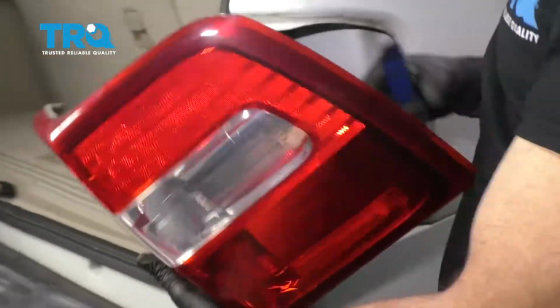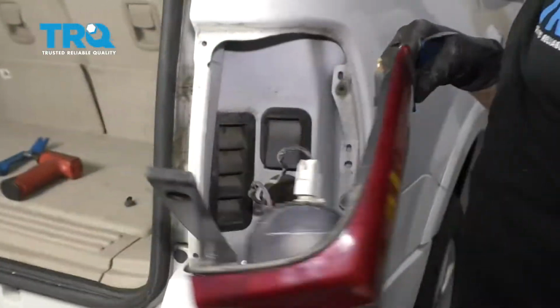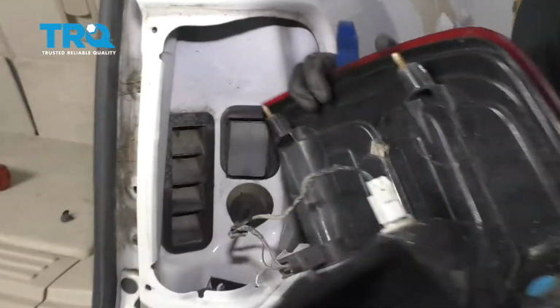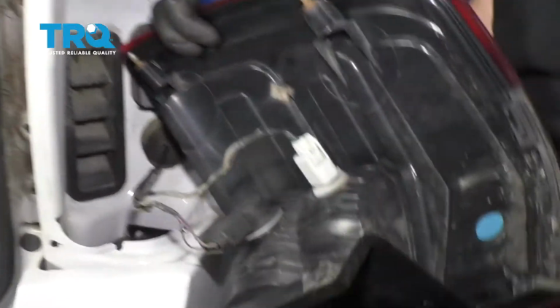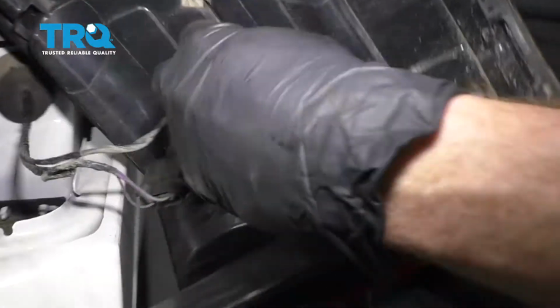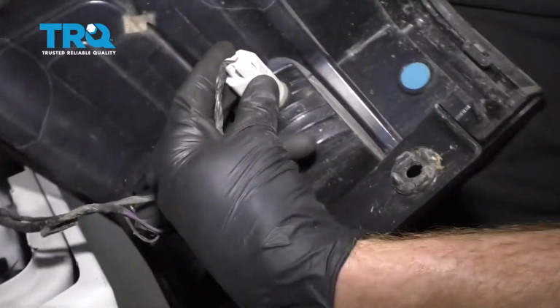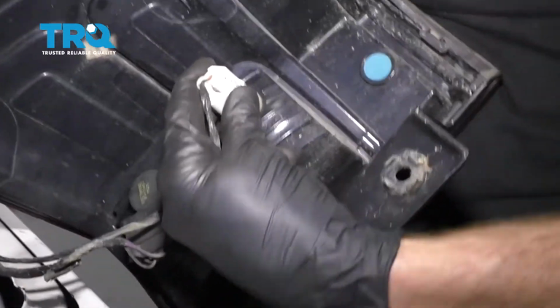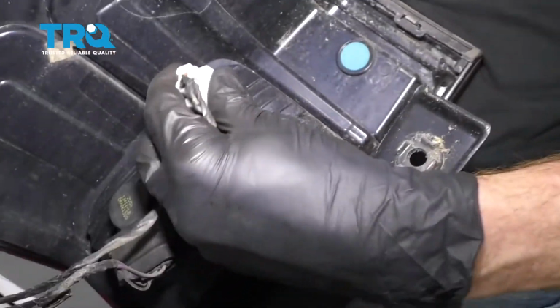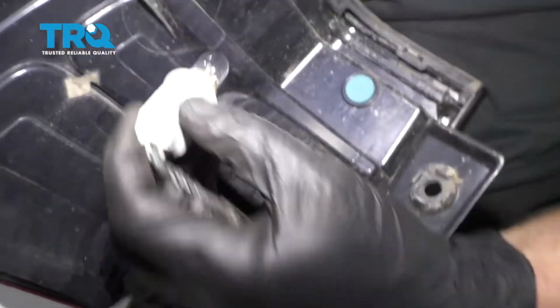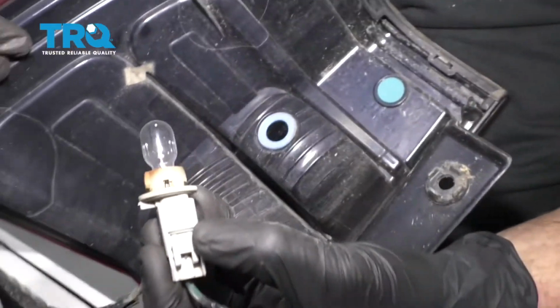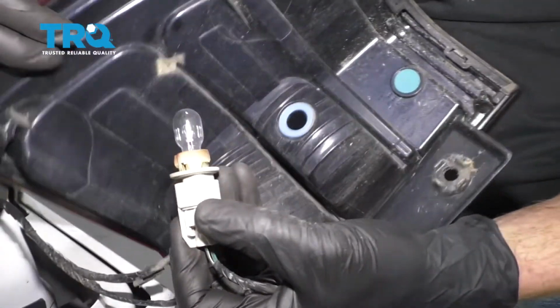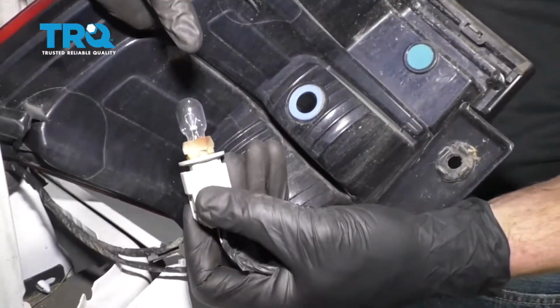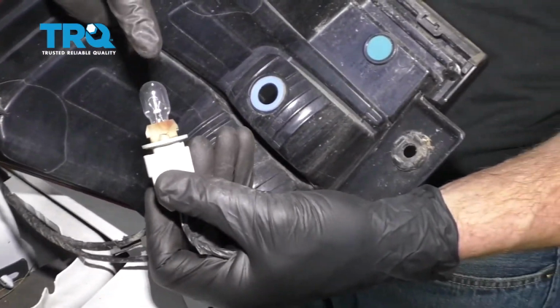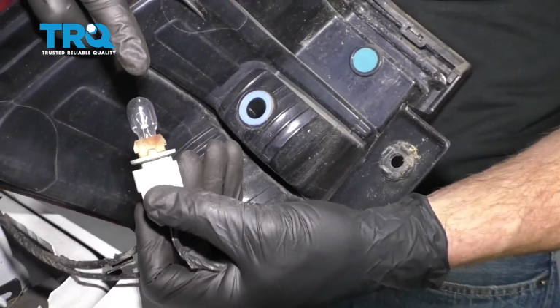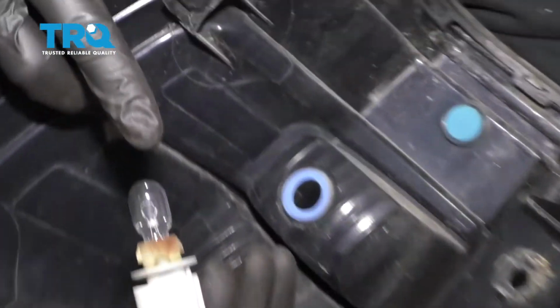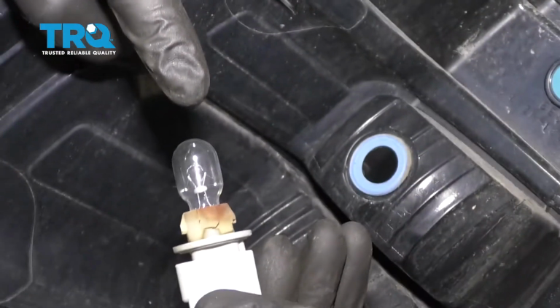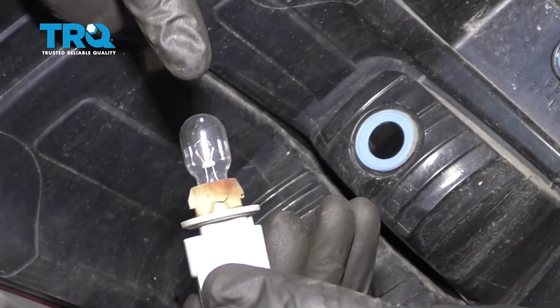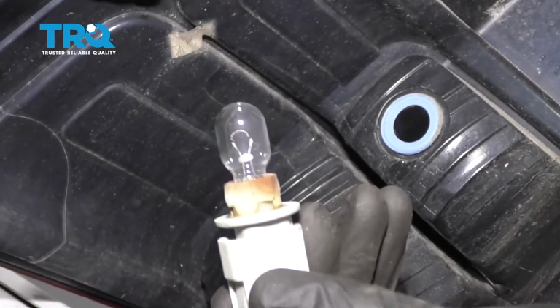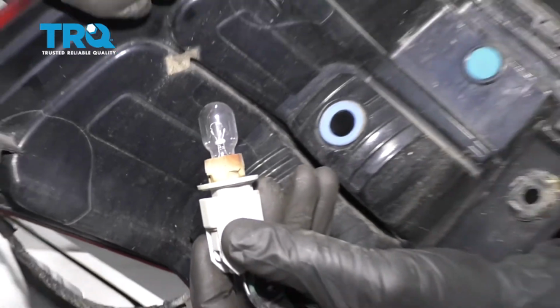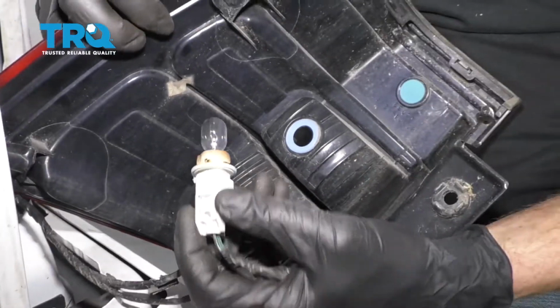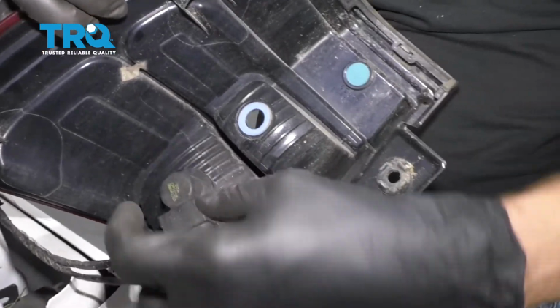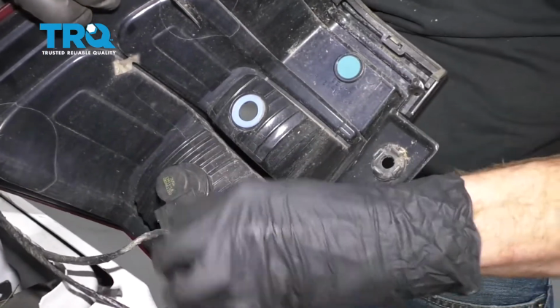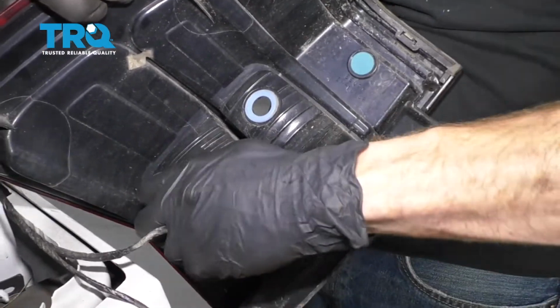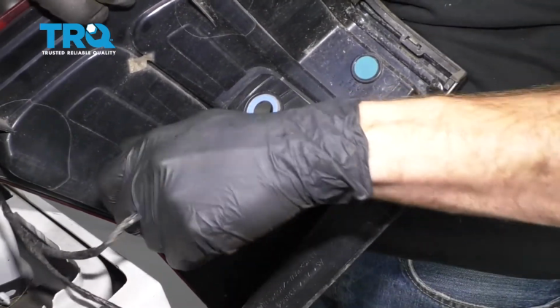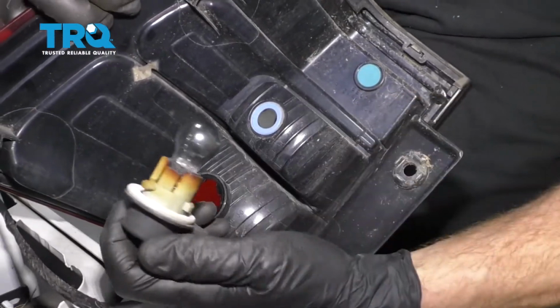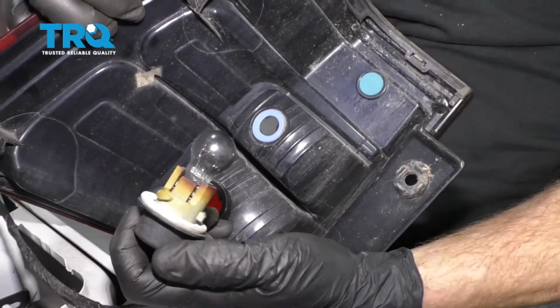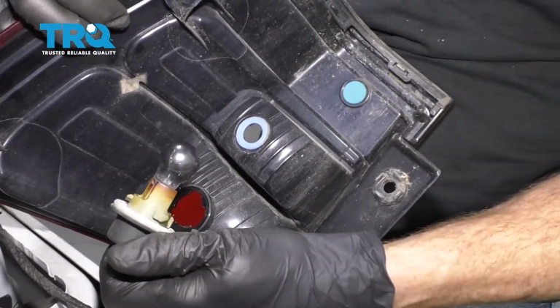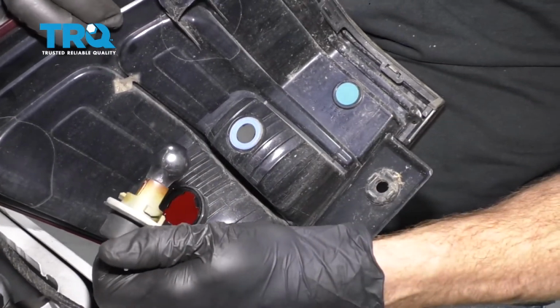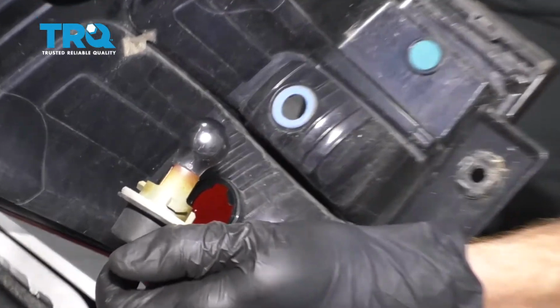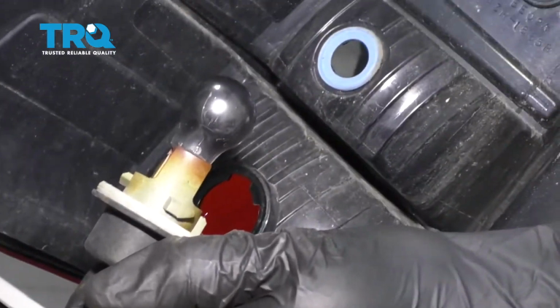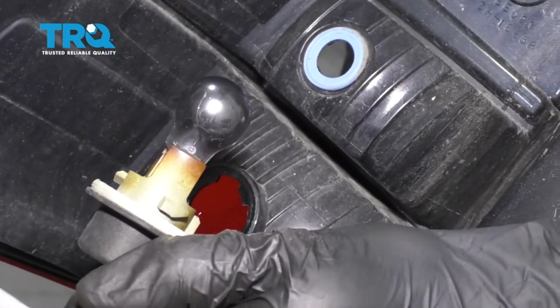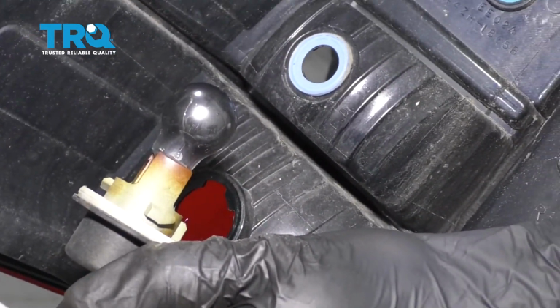On the backside of that lamp, you're going to see some connectors. Let's go ahead and twist these, remove the bulb. You want to check it and make sure it's in good condition. Now's a perfect time to go ahead and replace them if need be. This one, as you can tell, is in pretty poor condition — I should replace that.